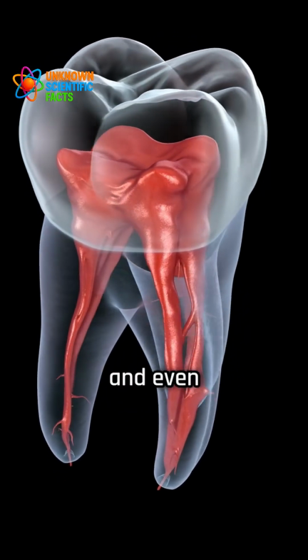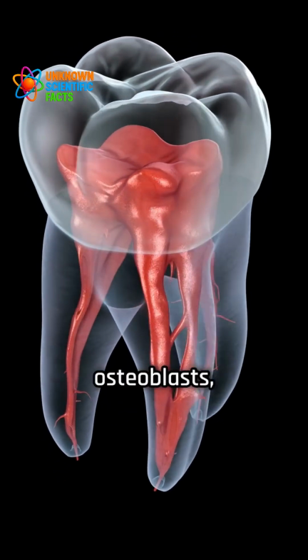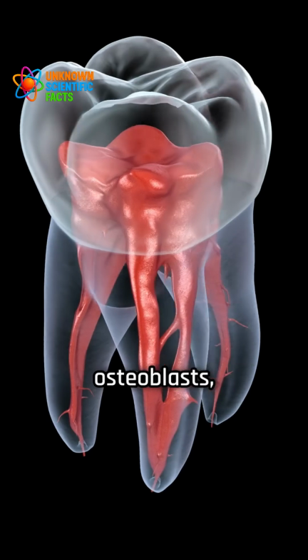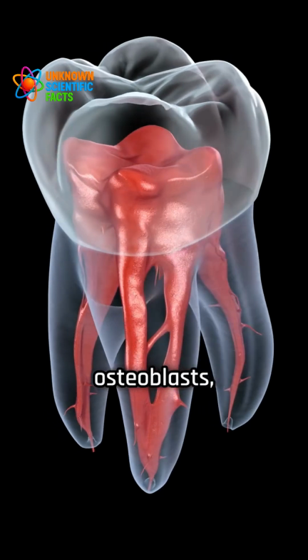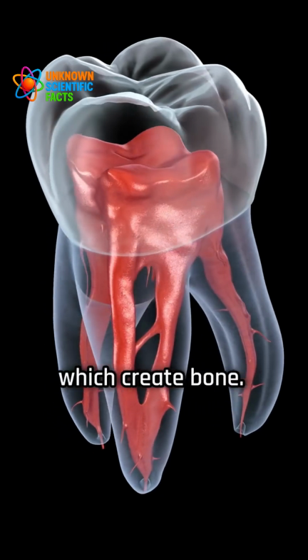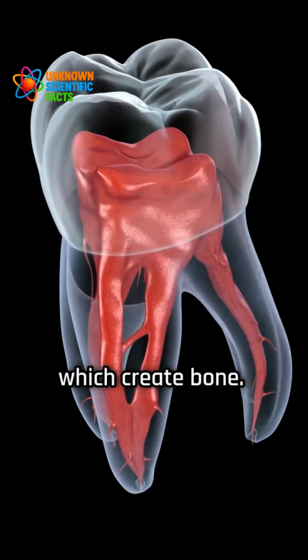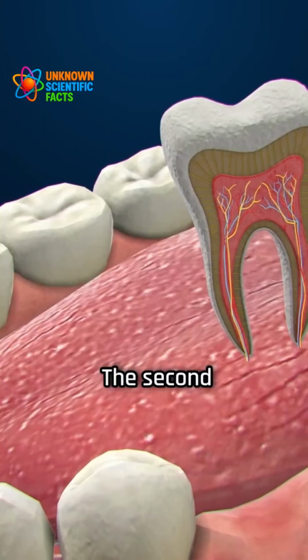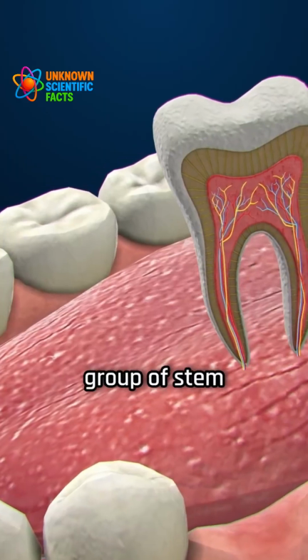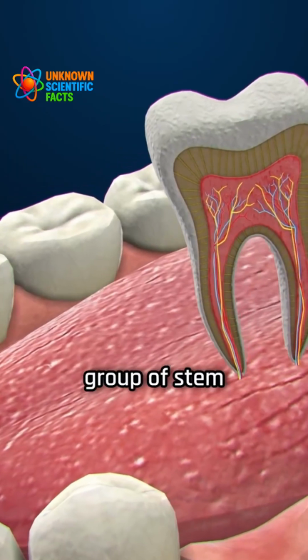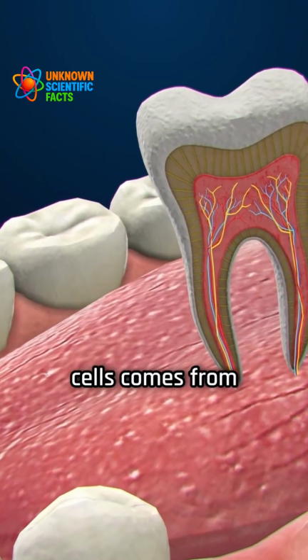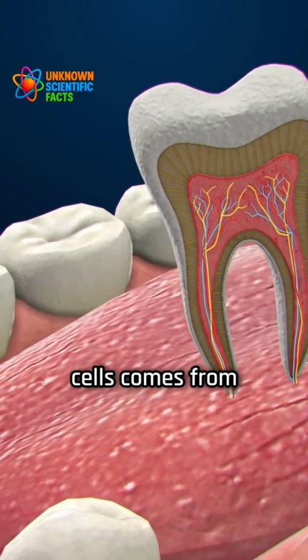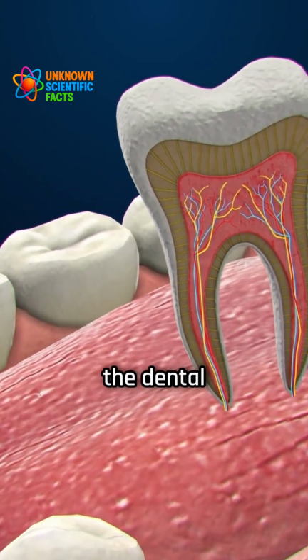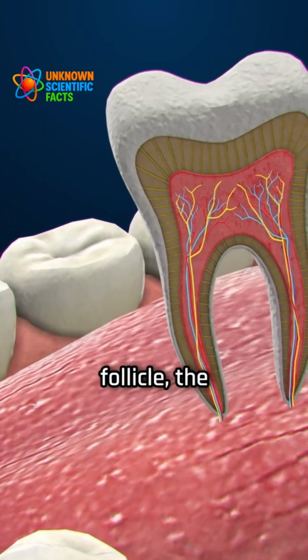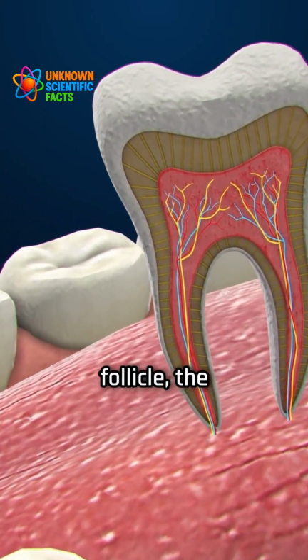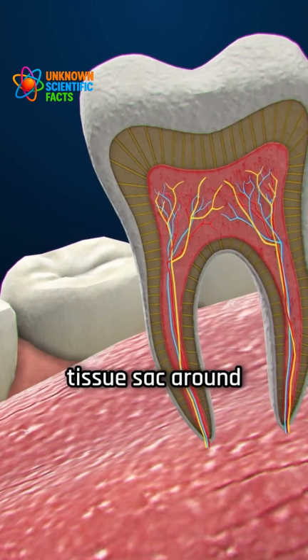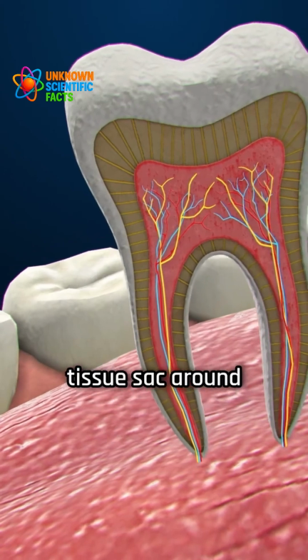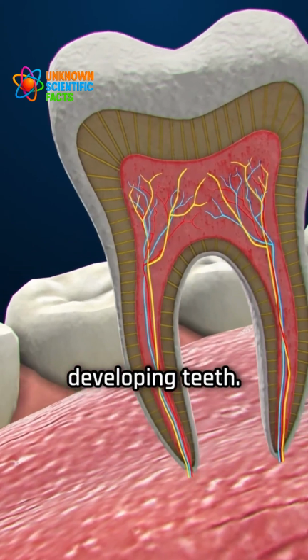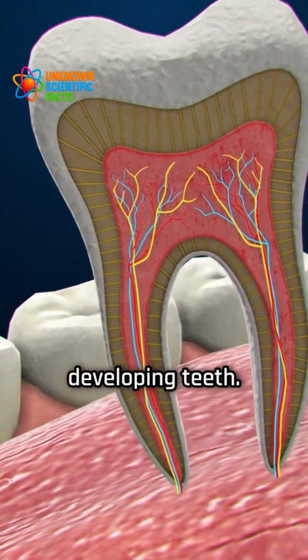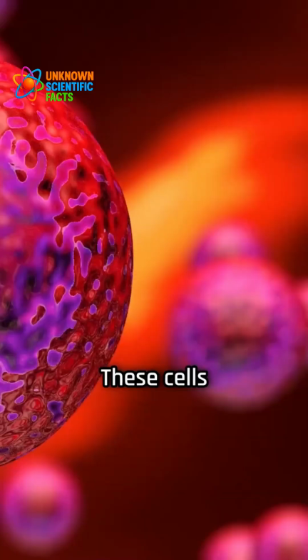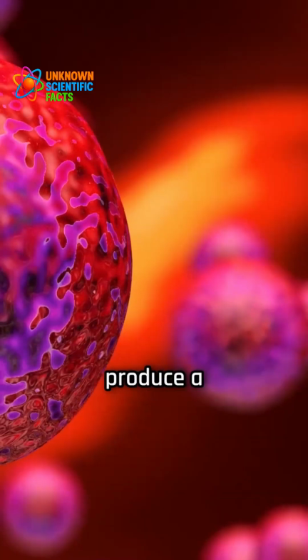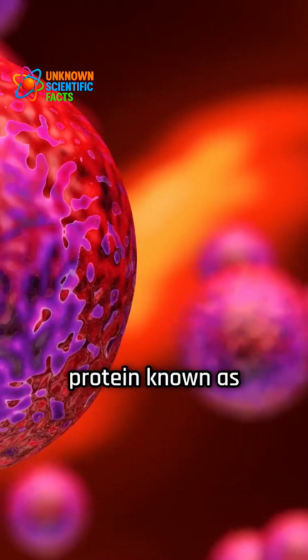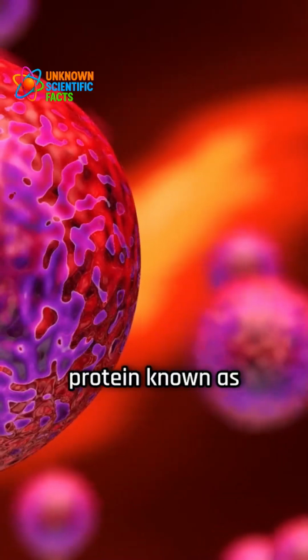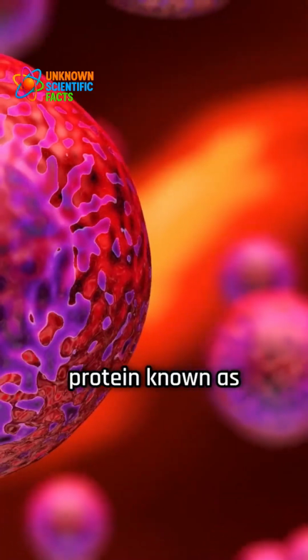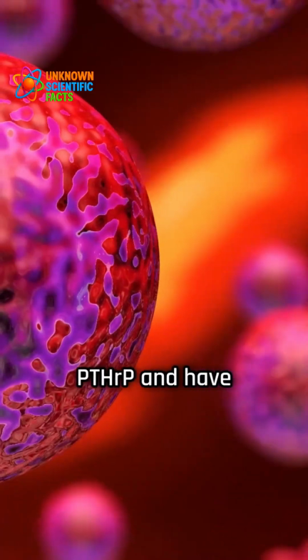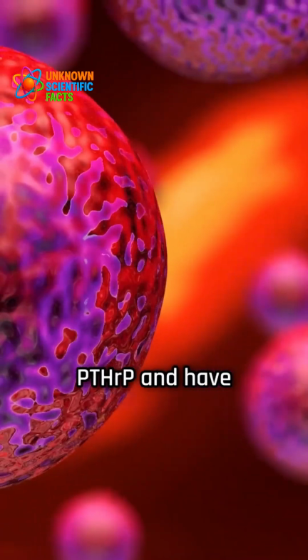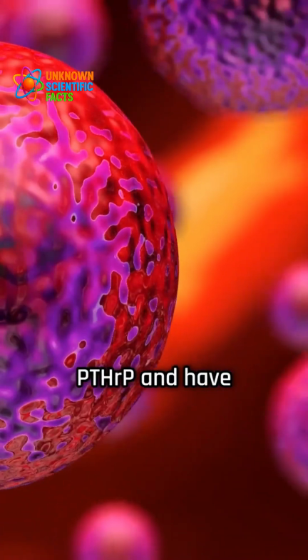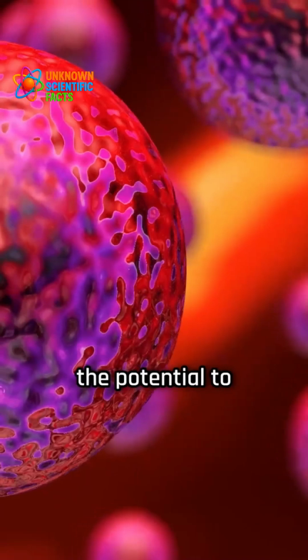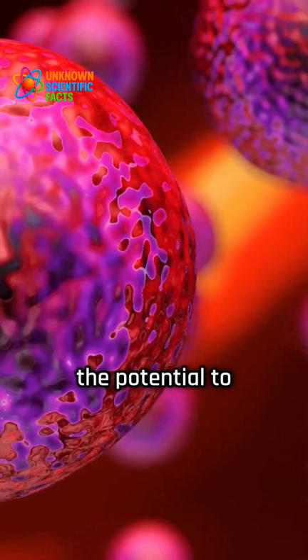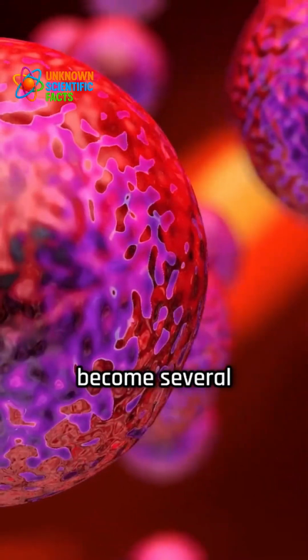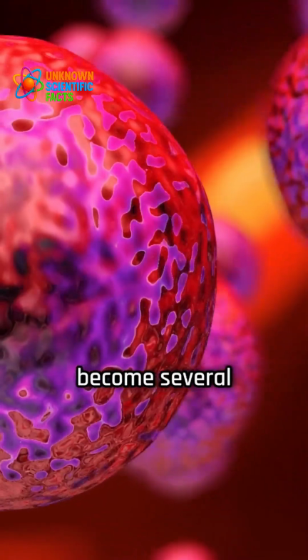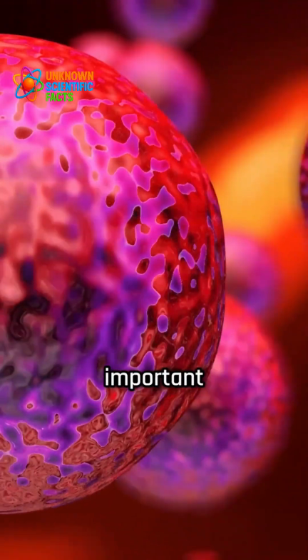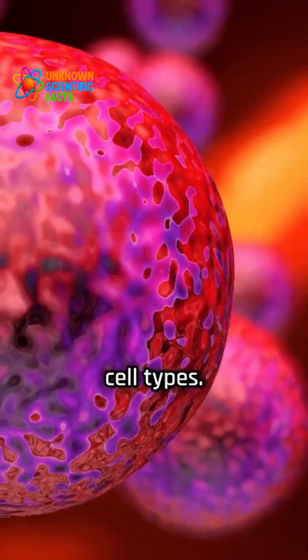The second group of stem cells comes from the dental follicle, the tissue sac around developing teeth. These cells produce a protein known as PTHRP and have the potential to become several important cell types.